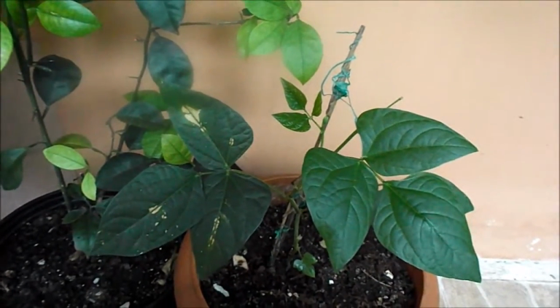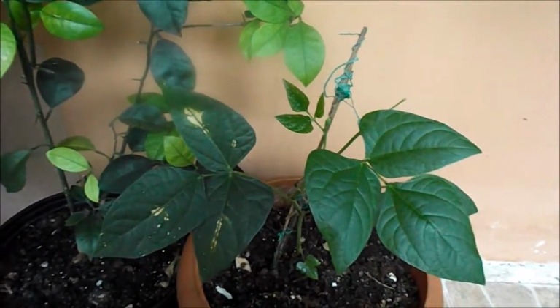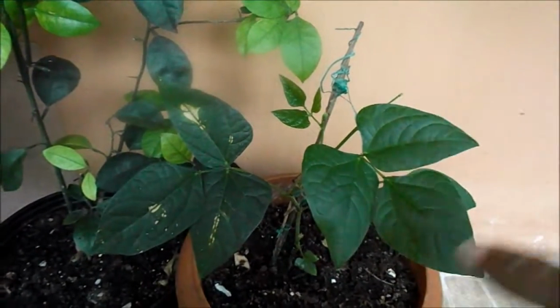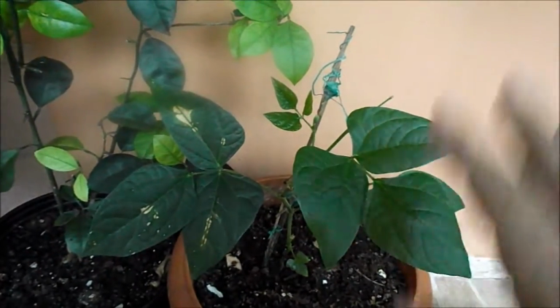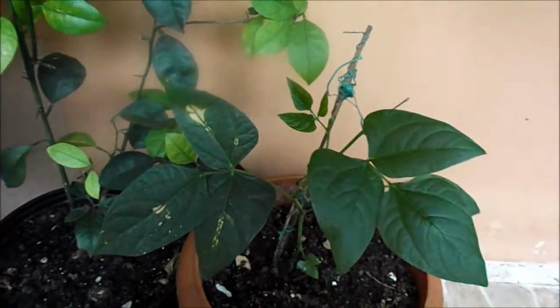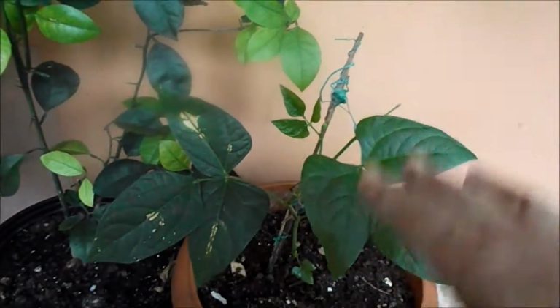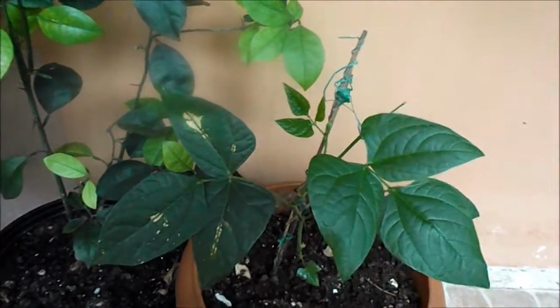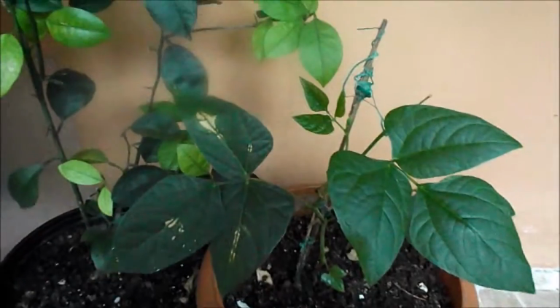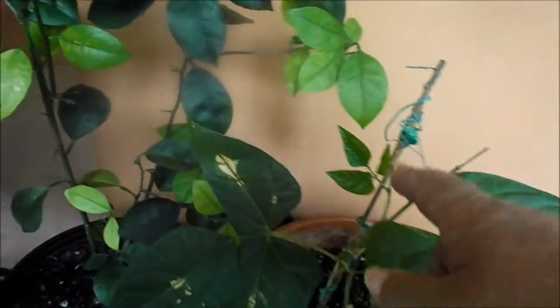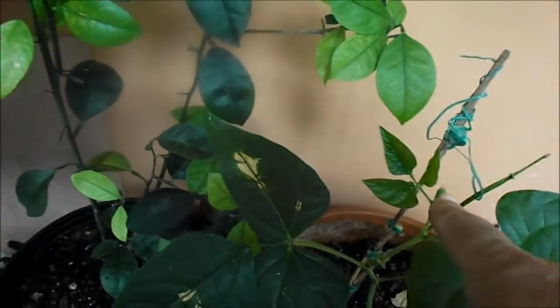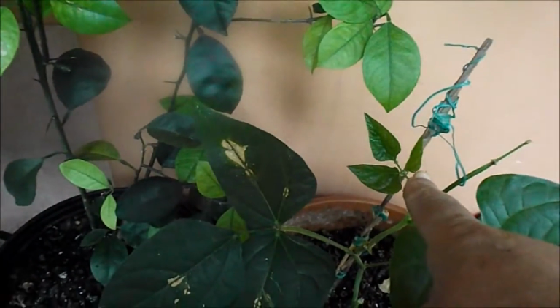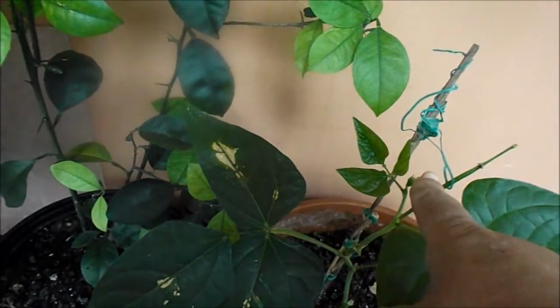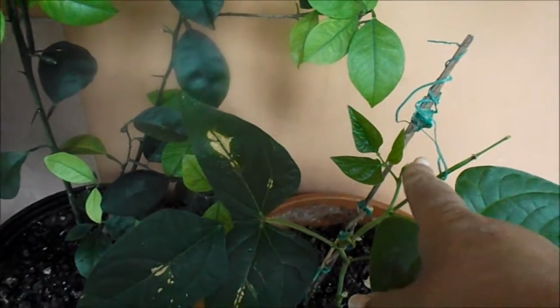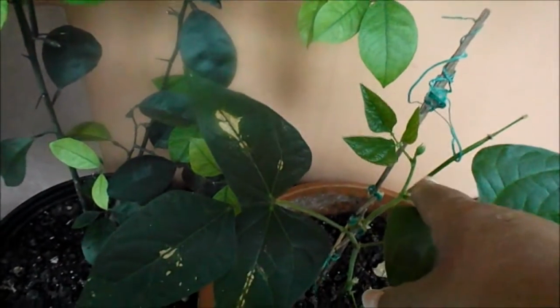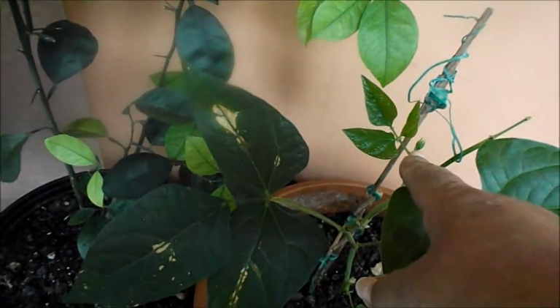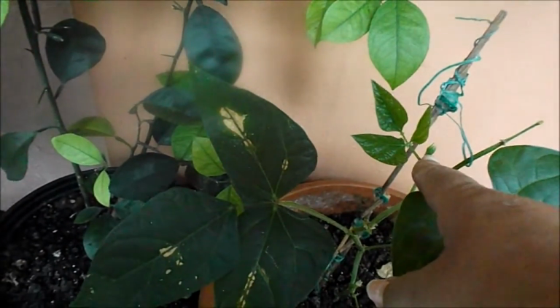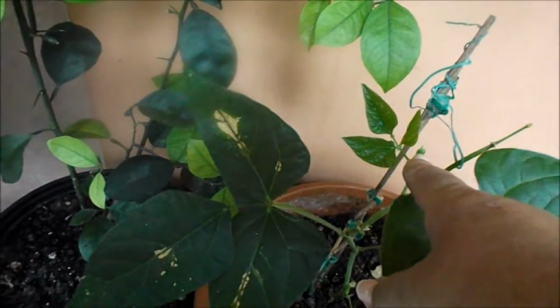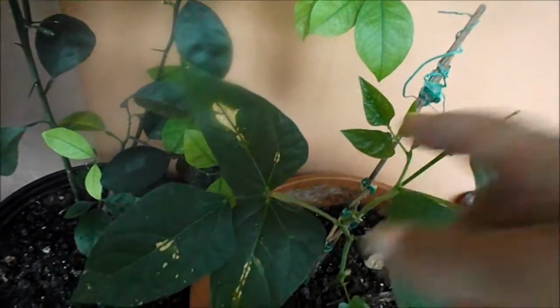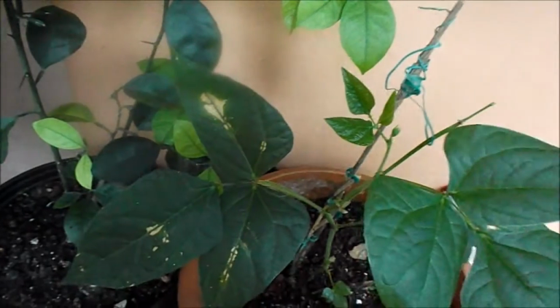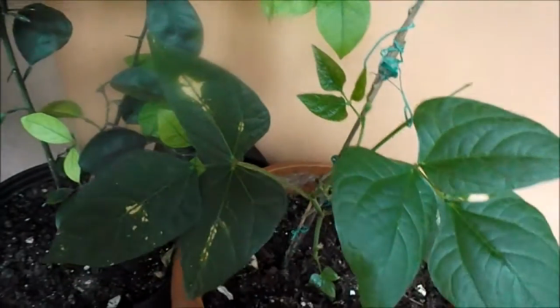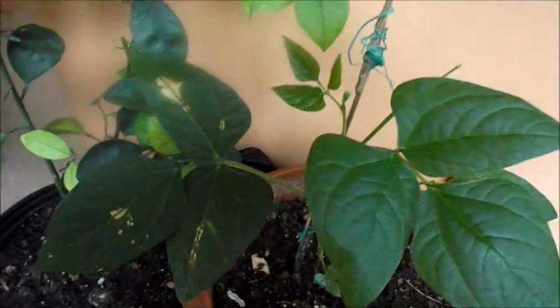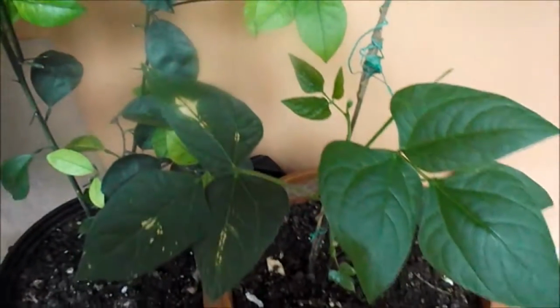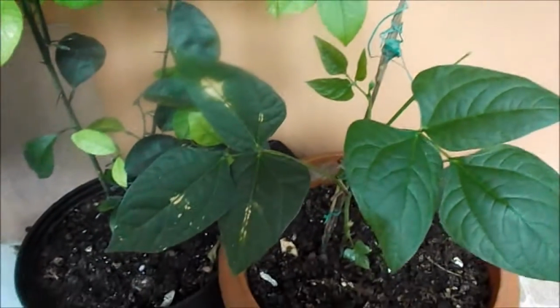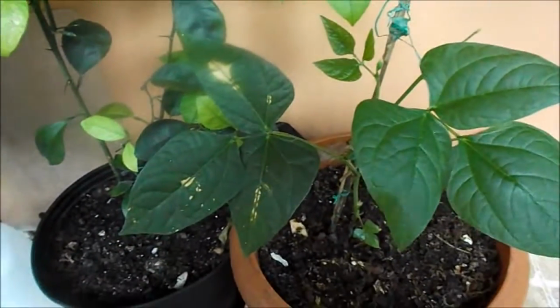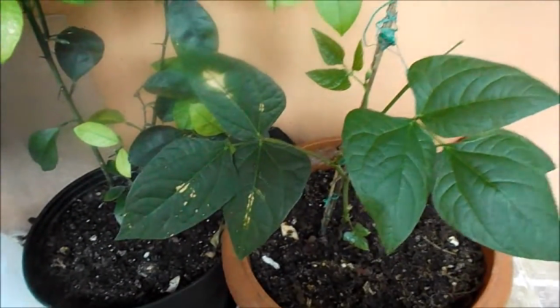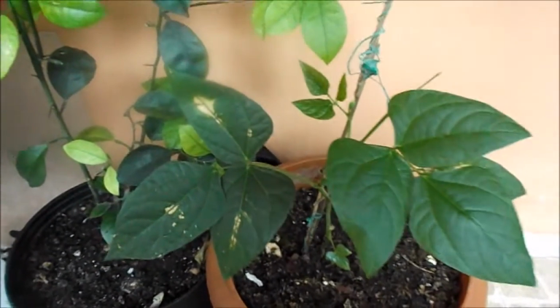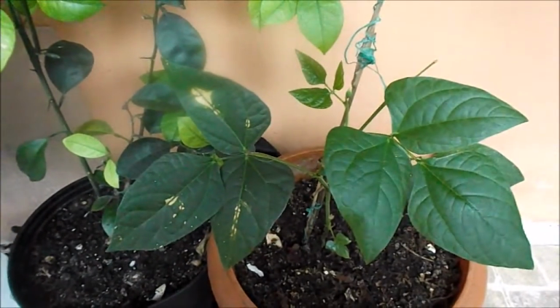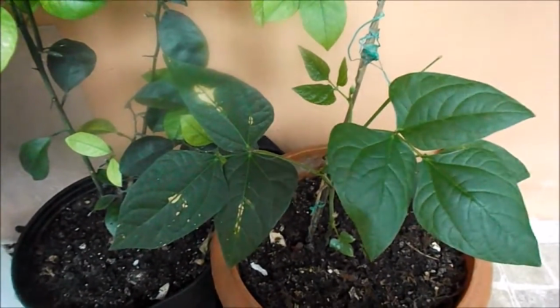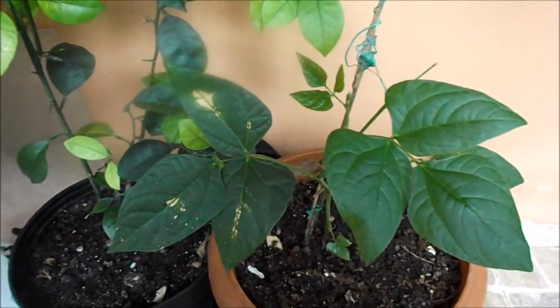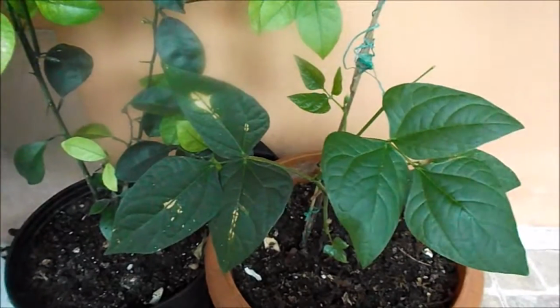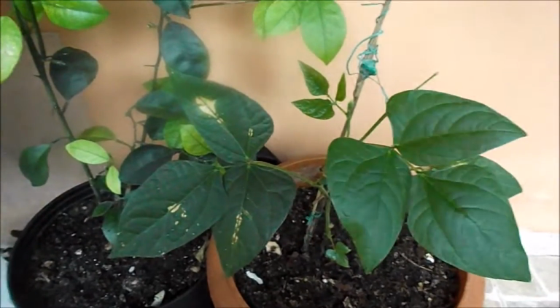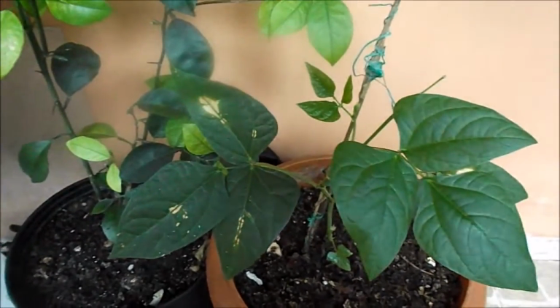There must be some wiggly worms down there or something, because it's growing fast — real fast. You see right there, it's like a little lump, there's a leaf coming out, another leaf coming out. People, you gotta keep on learning how to do this.